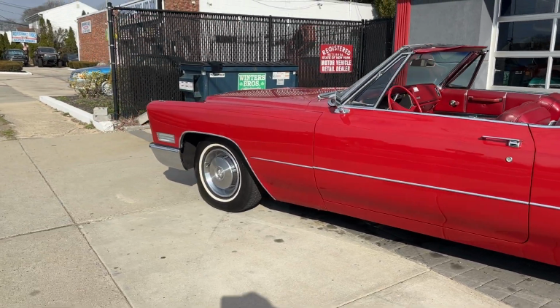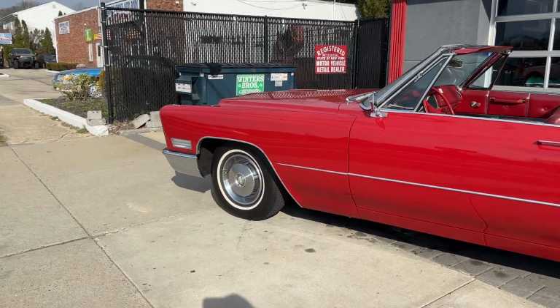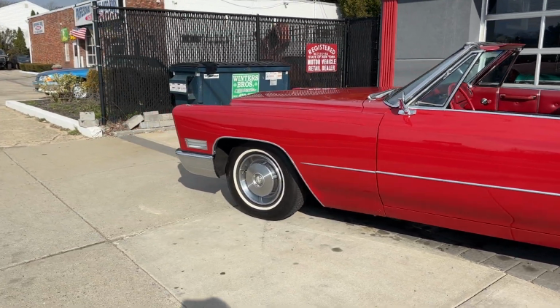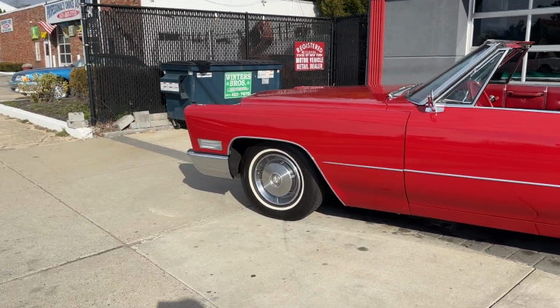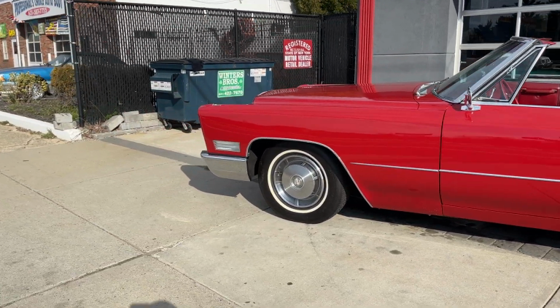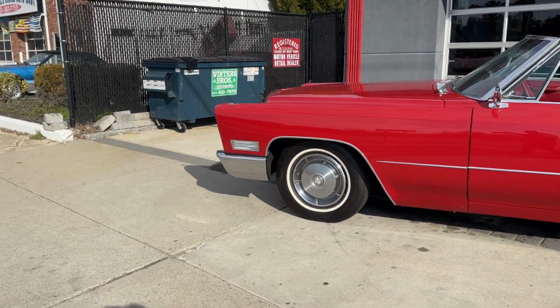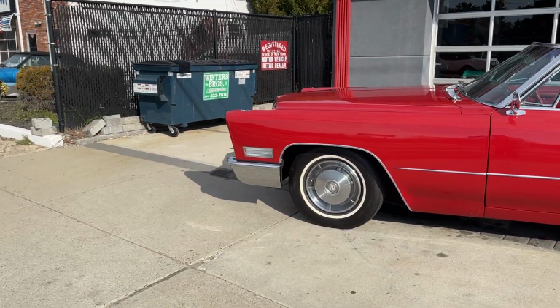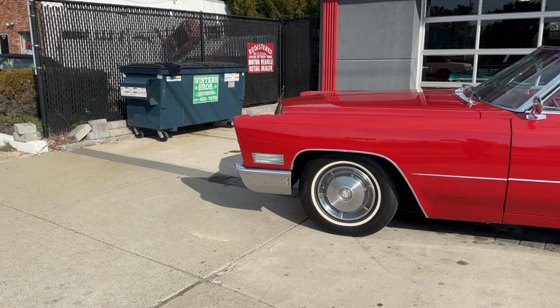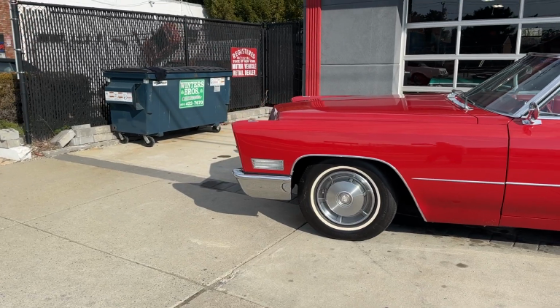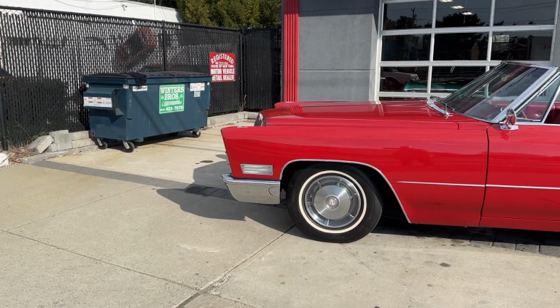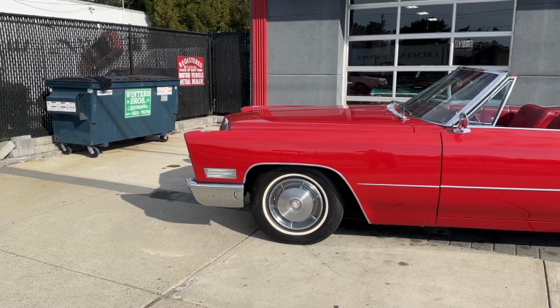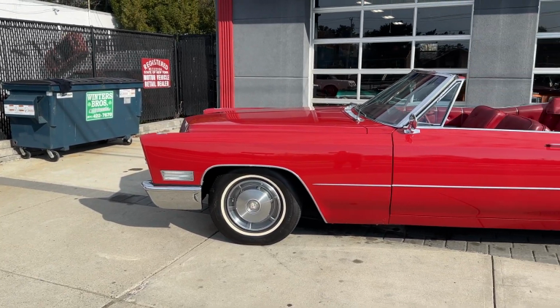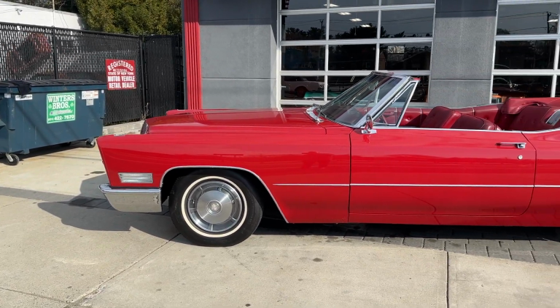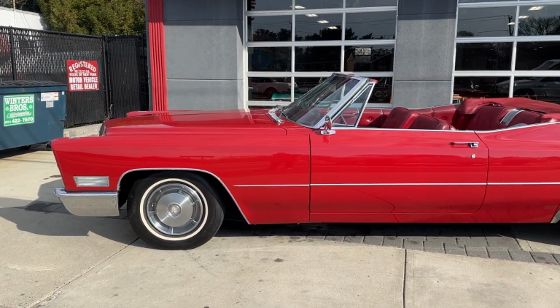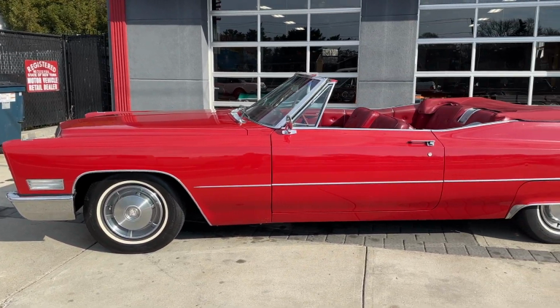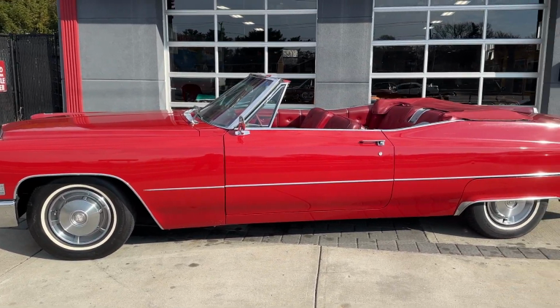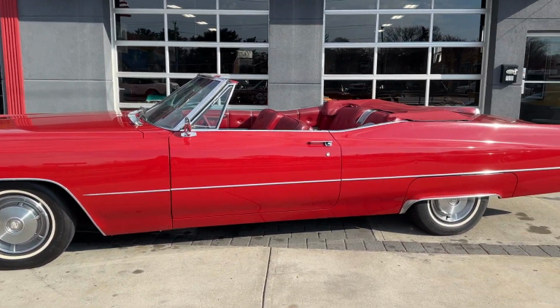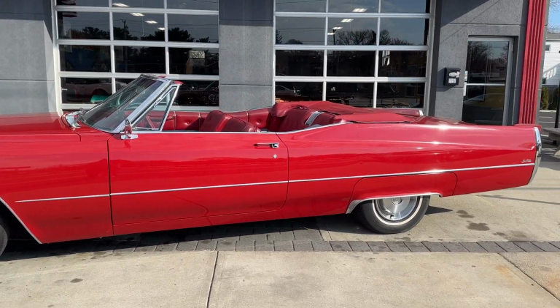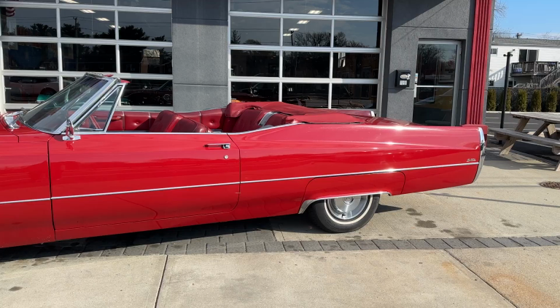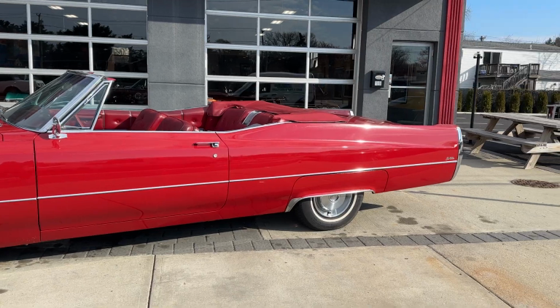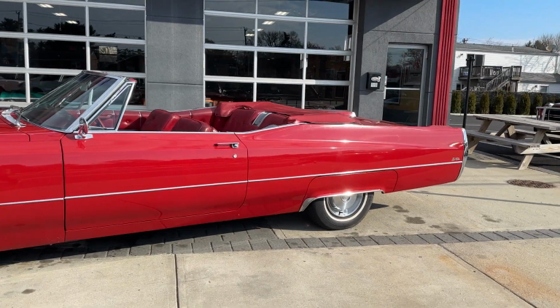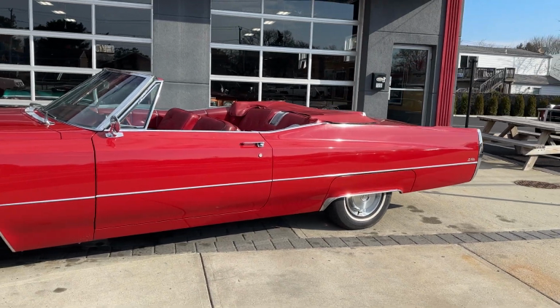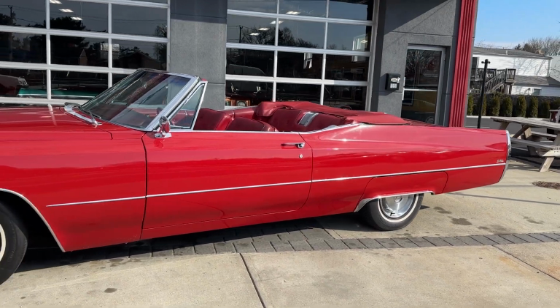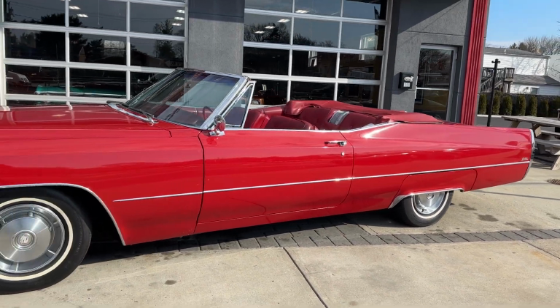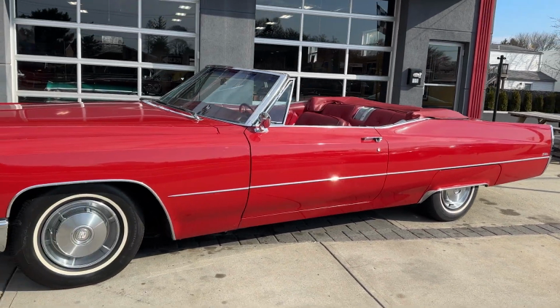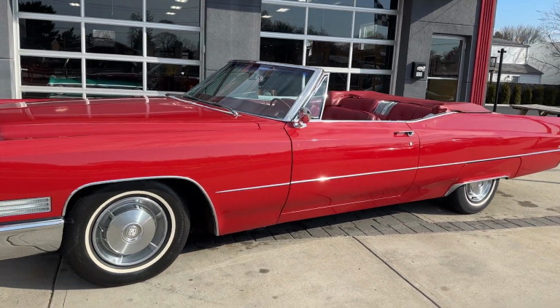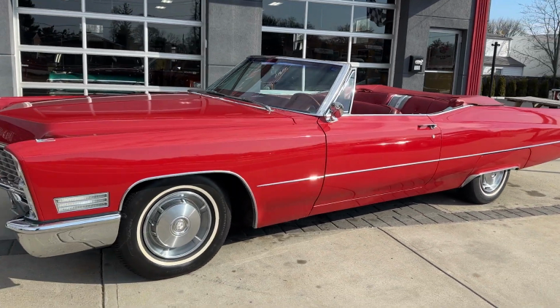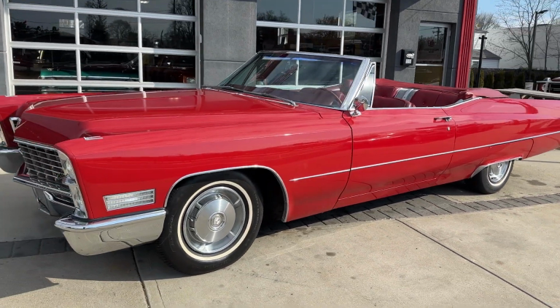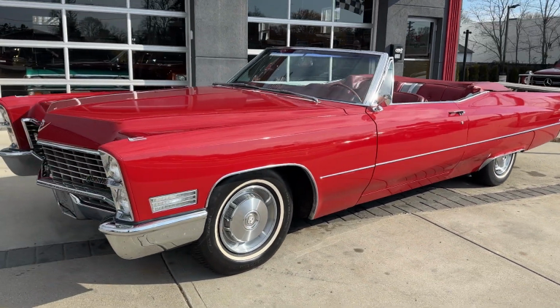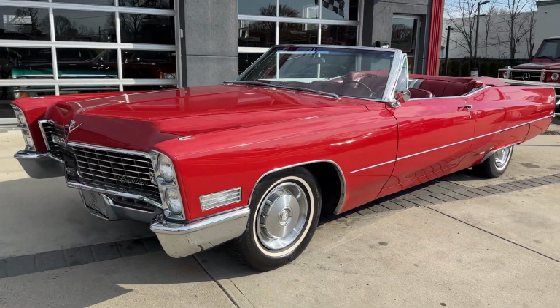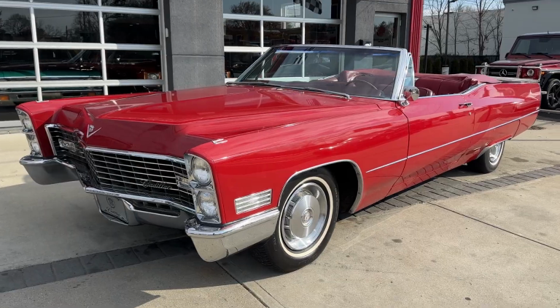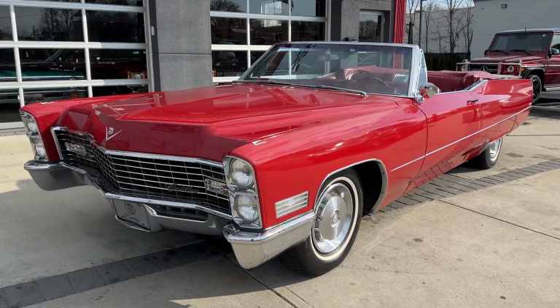Check it out at hollywoodmotorsusa.com. It's a beautiful 1967 Cadillac DeVille in Flamenco Red — gorgeous car, laser straight, beautiful original paint.